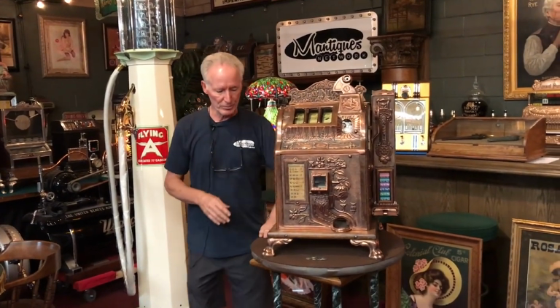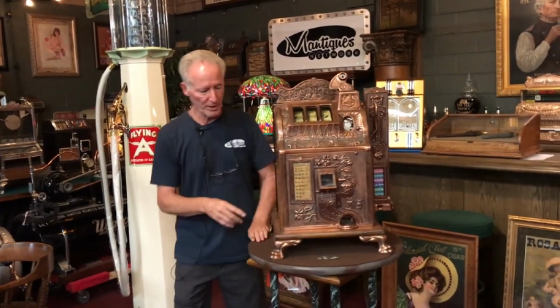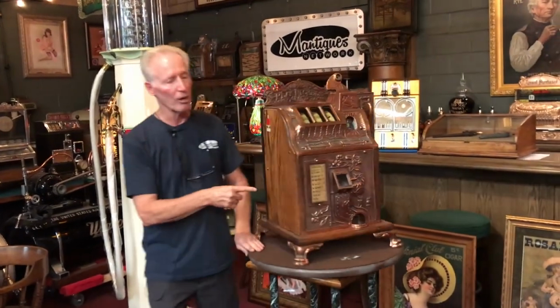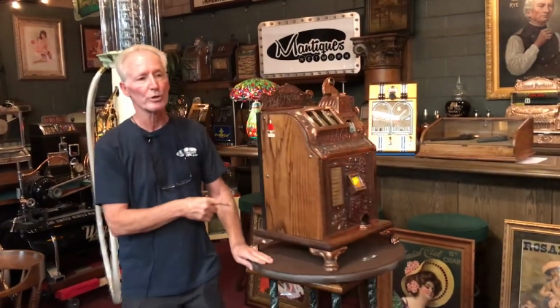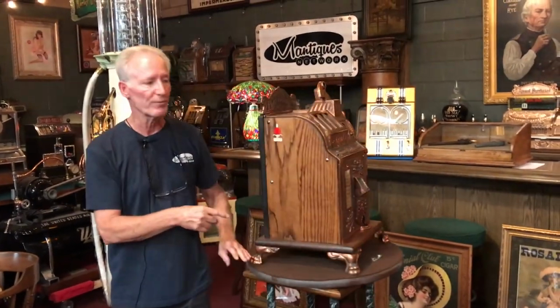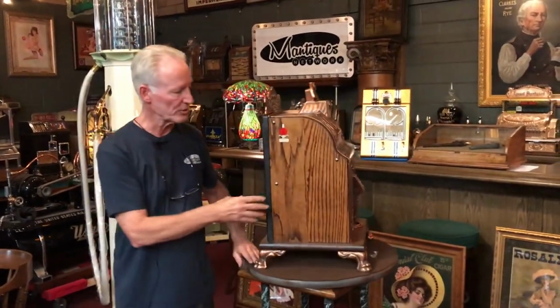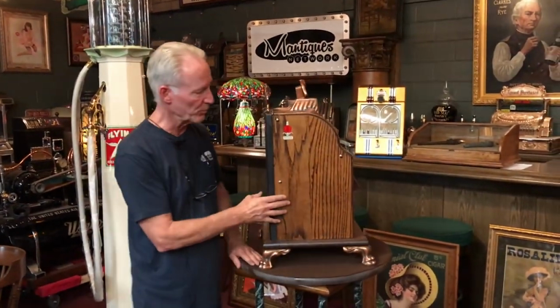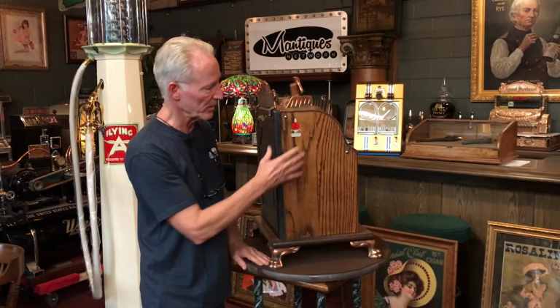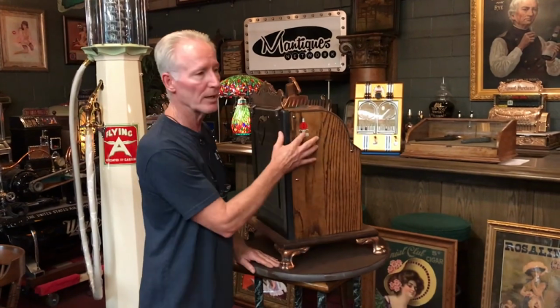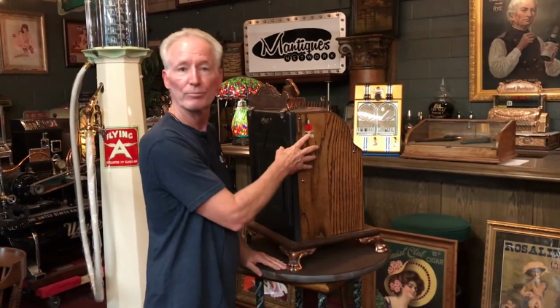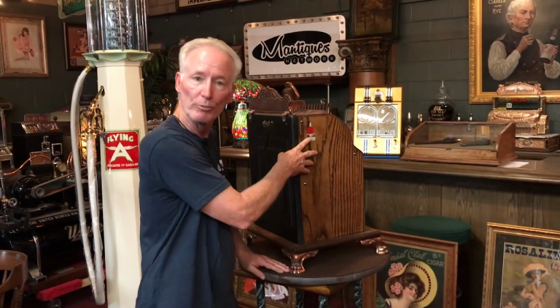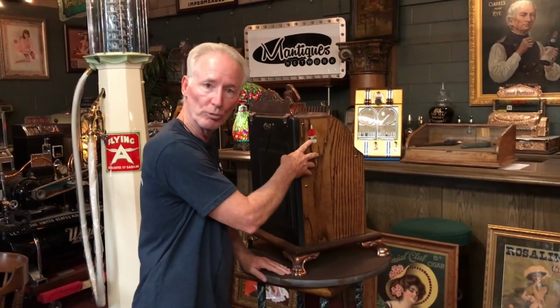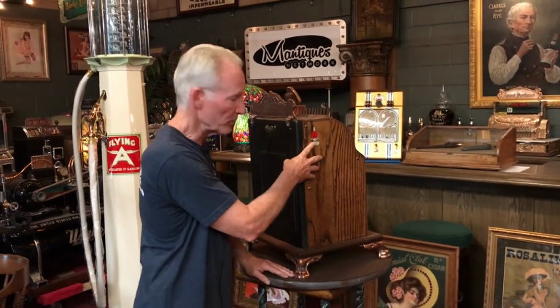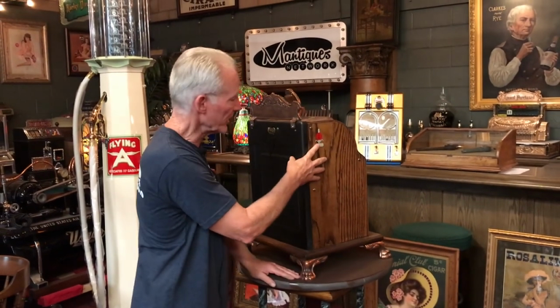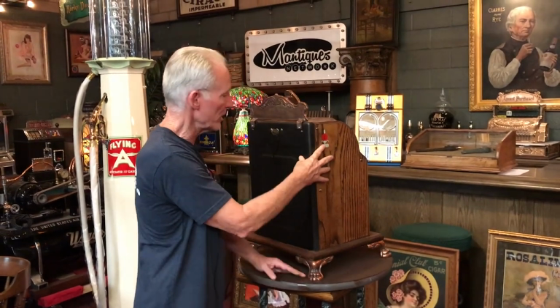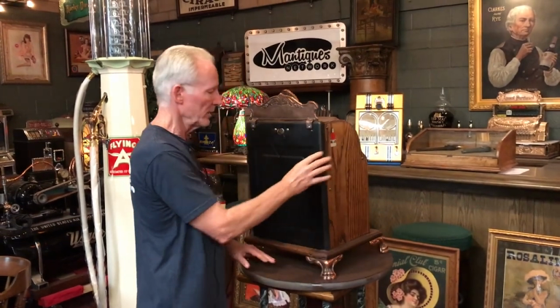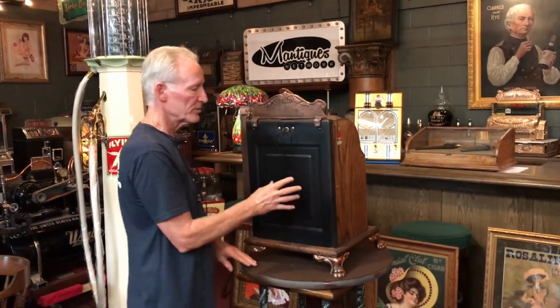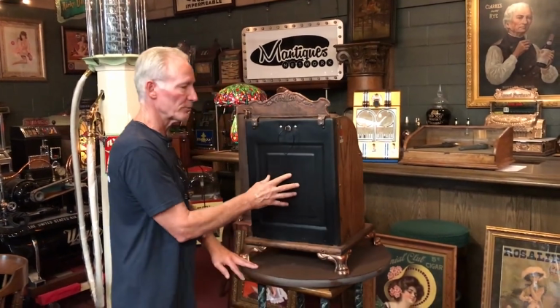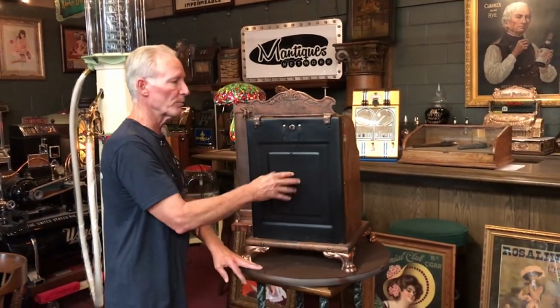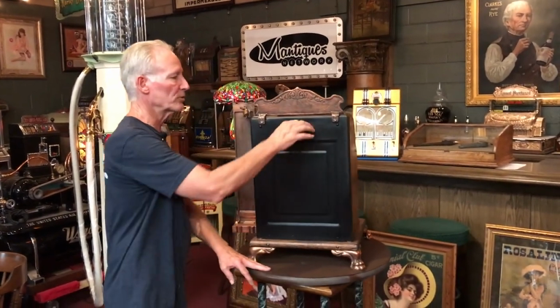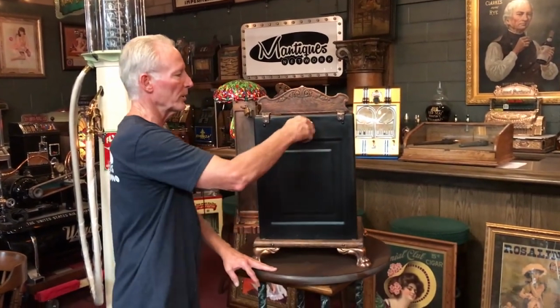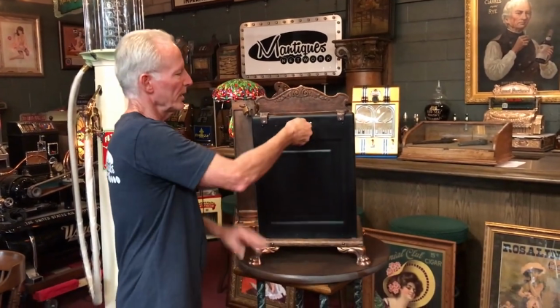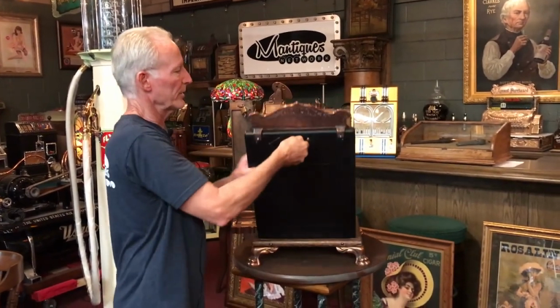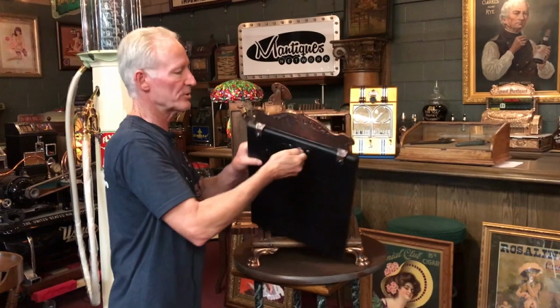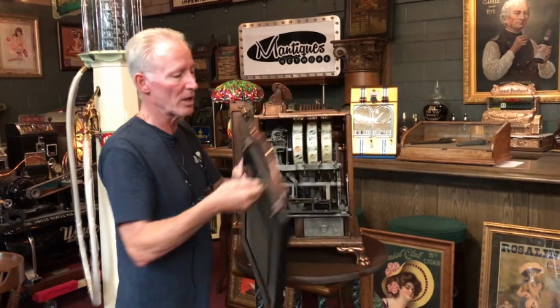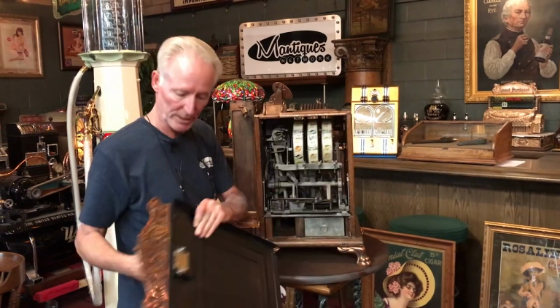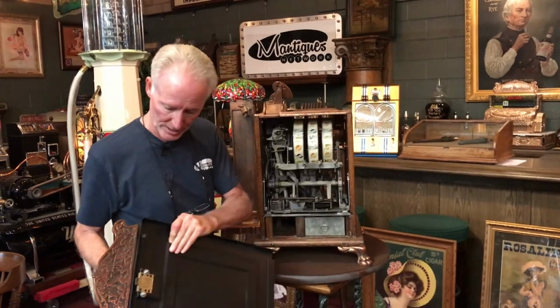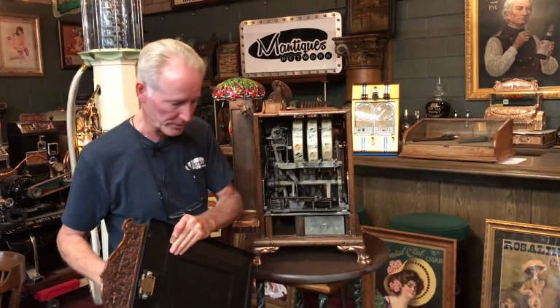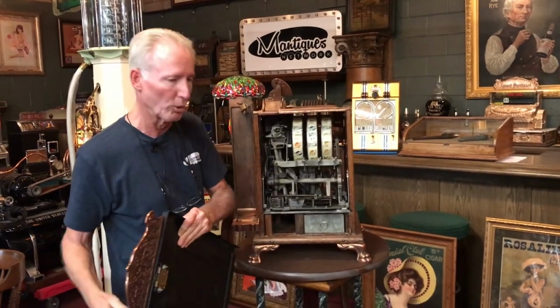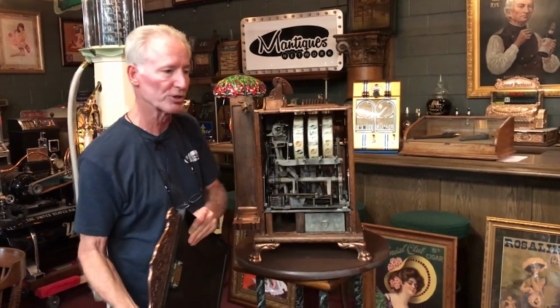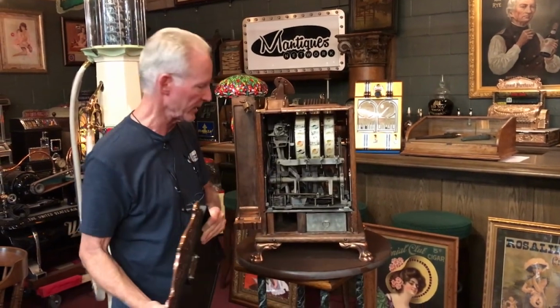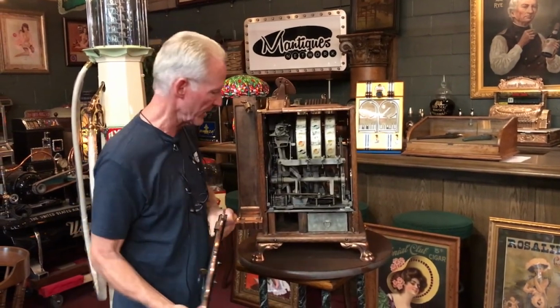All the wood on this machine is refinished. I've put an original Mills sticker on it. It's got an original back door and a nice locking key with the old snake key.